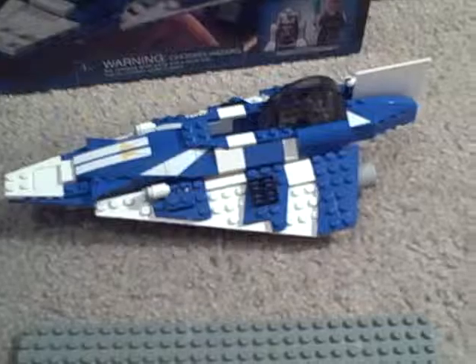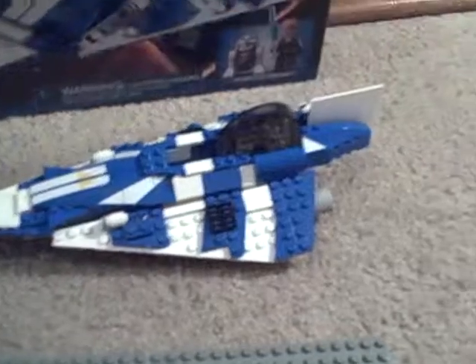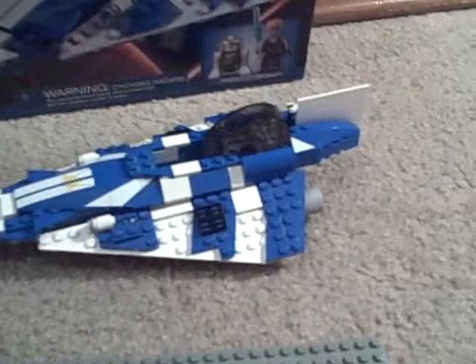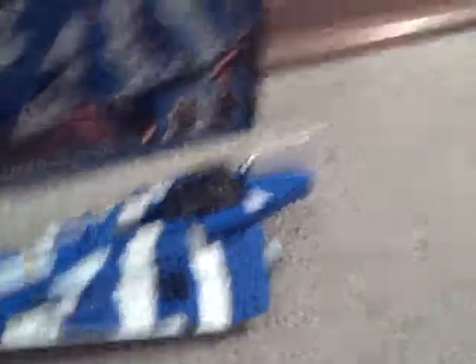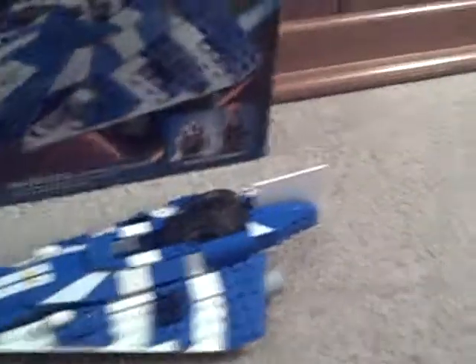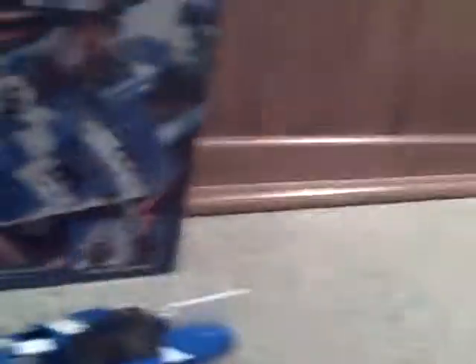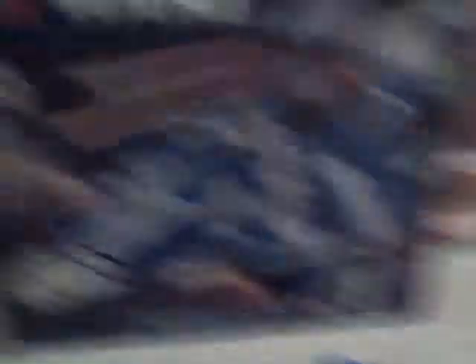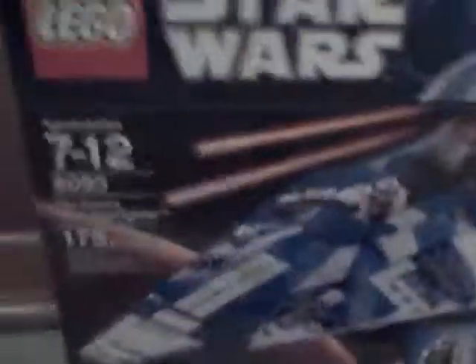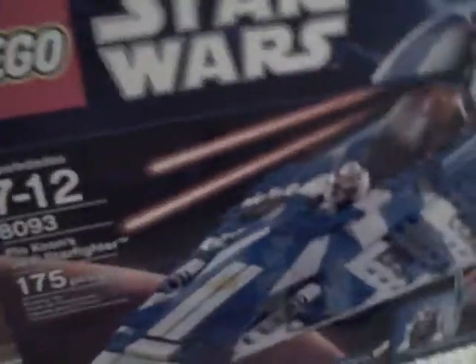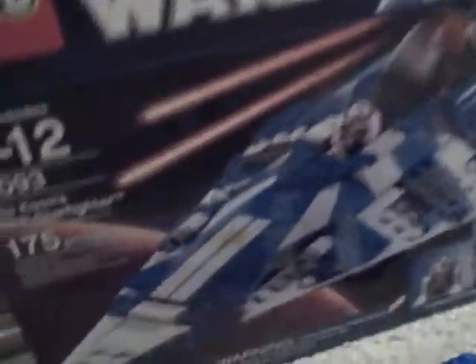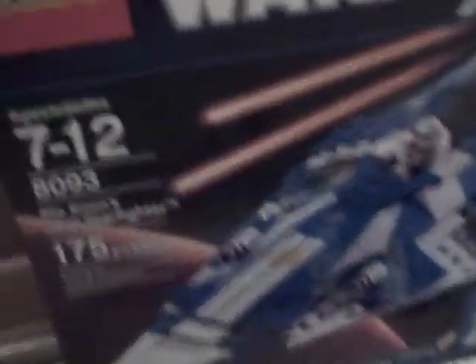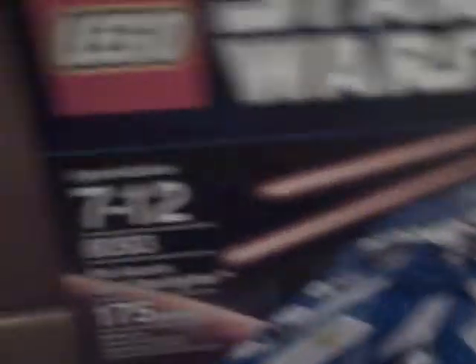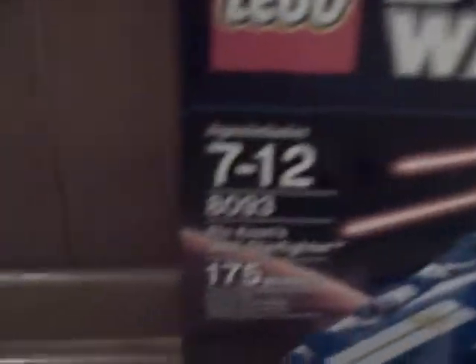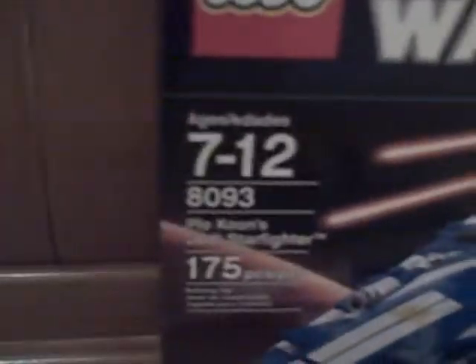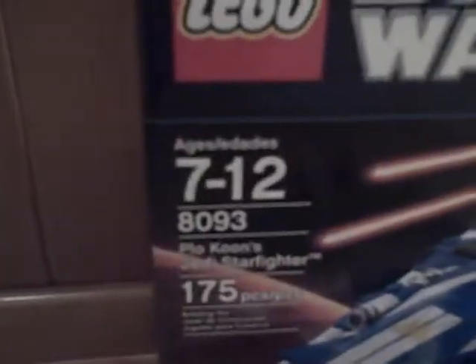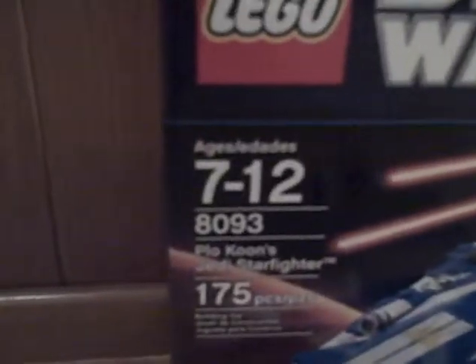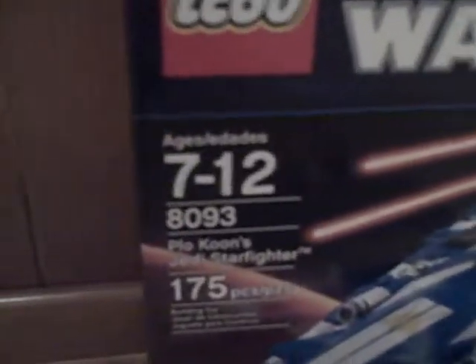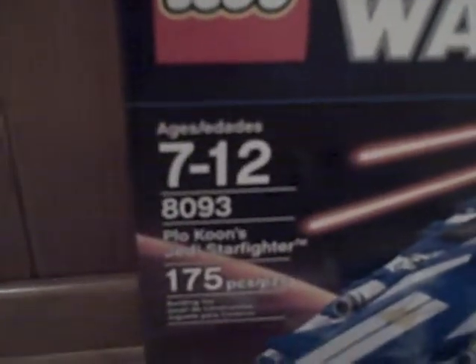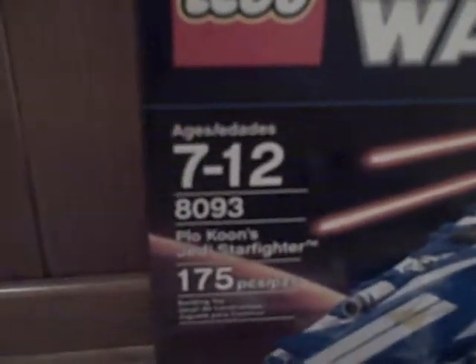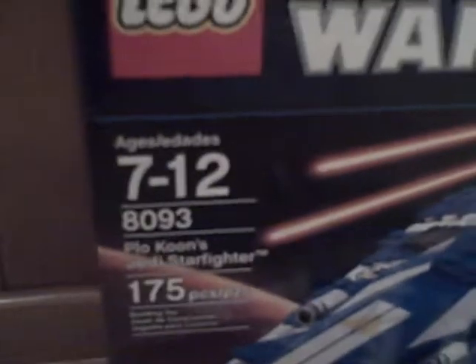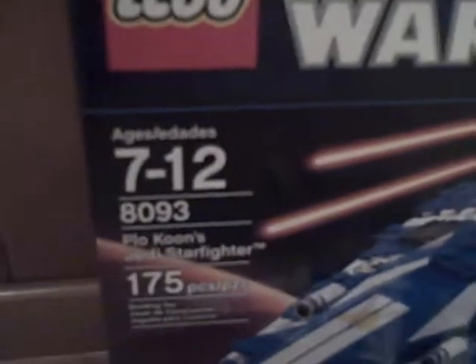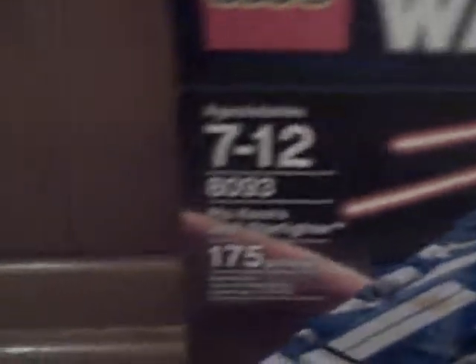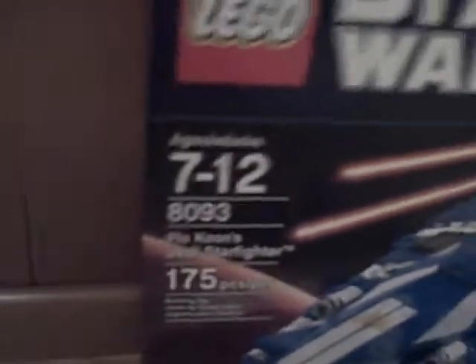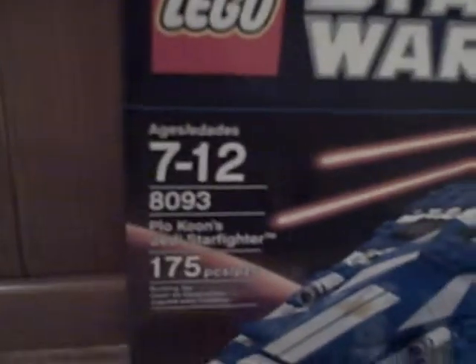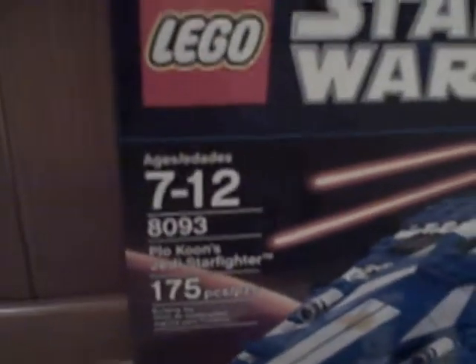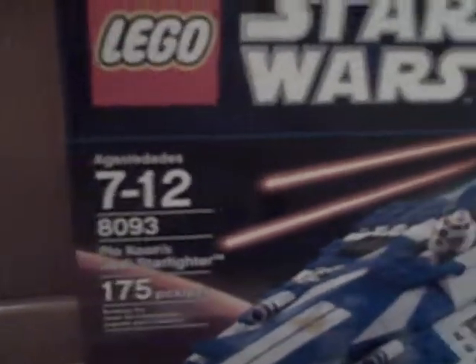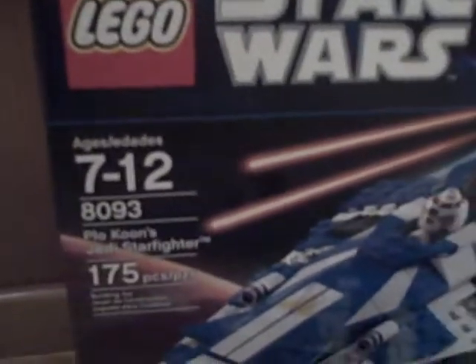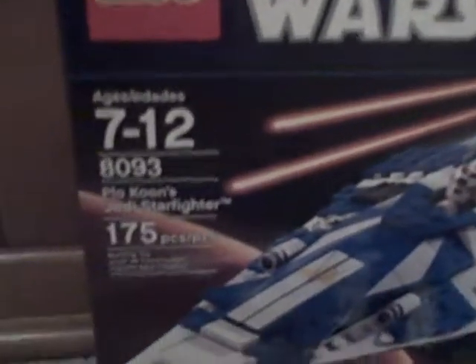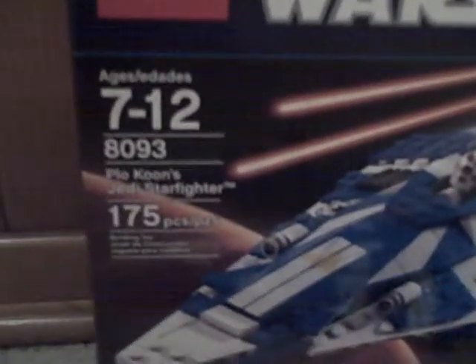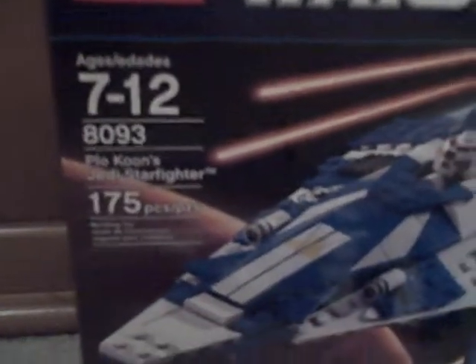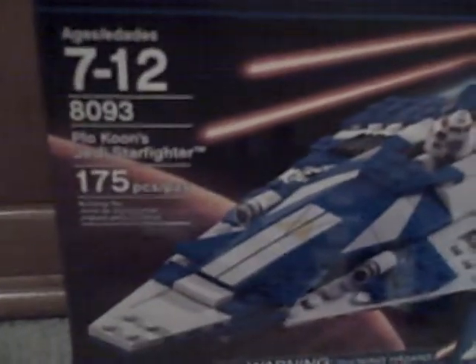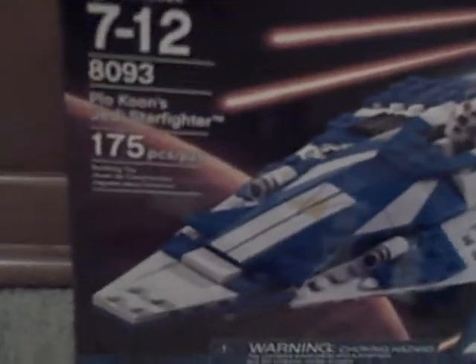Hey guys, it's me. I'm going to be doing the review today on Plo Koon's Jedi Starfighter, number 8093, ages 7 to 12, and 175 pieces.